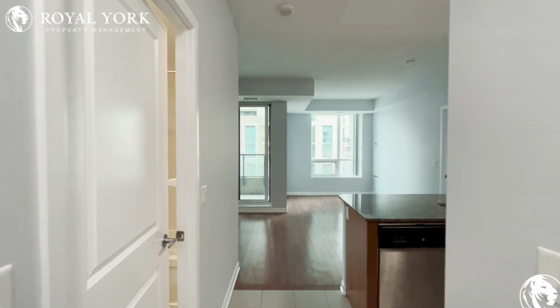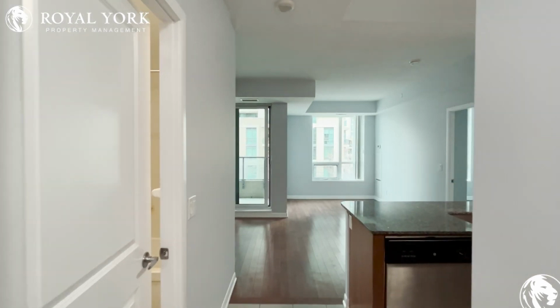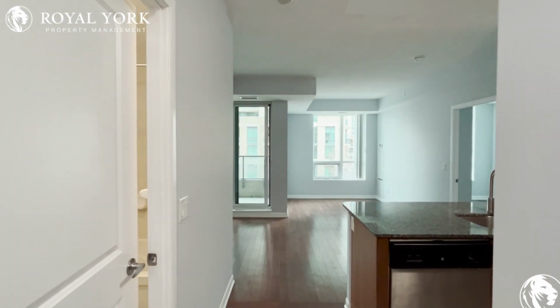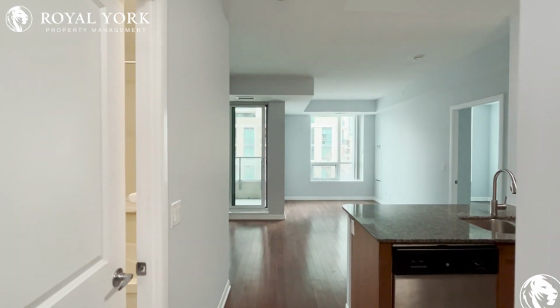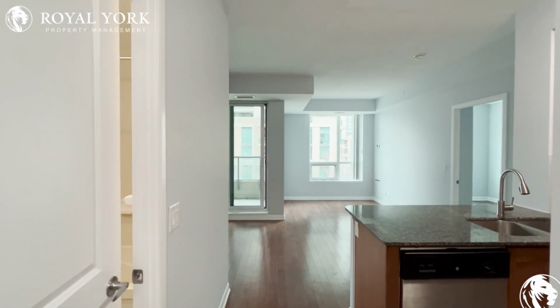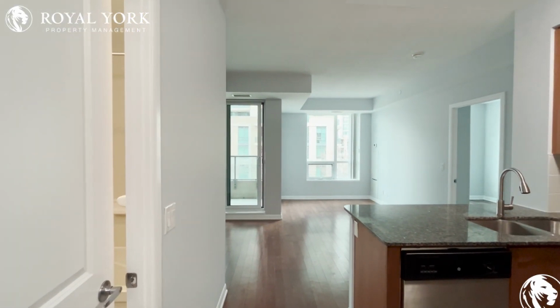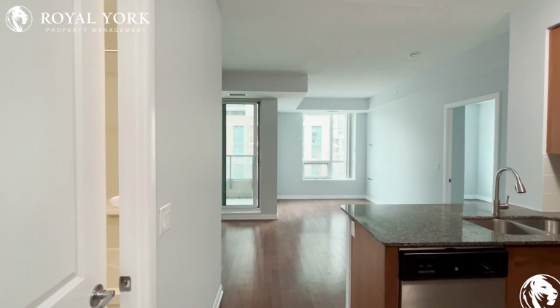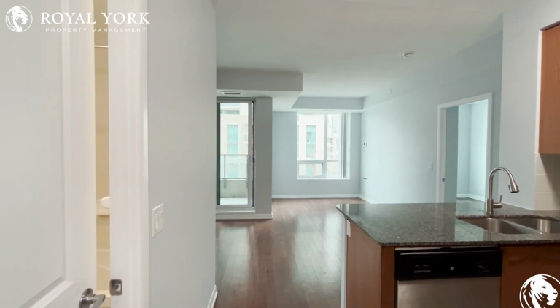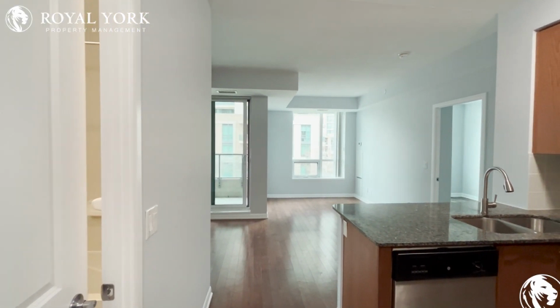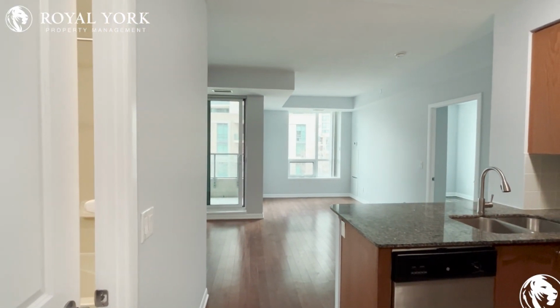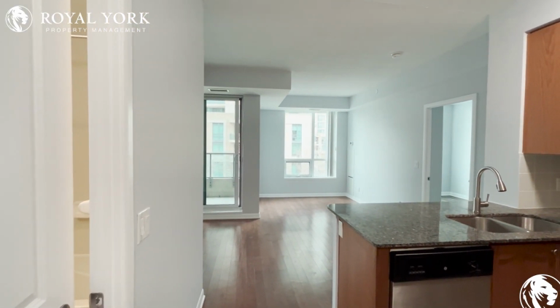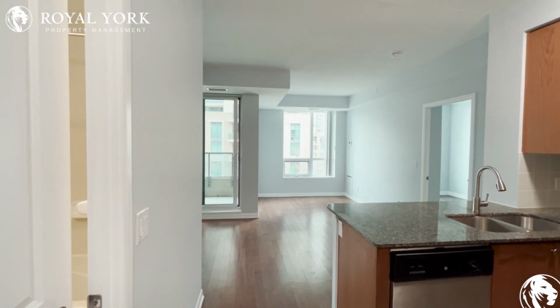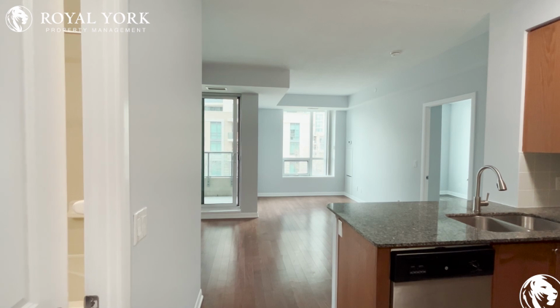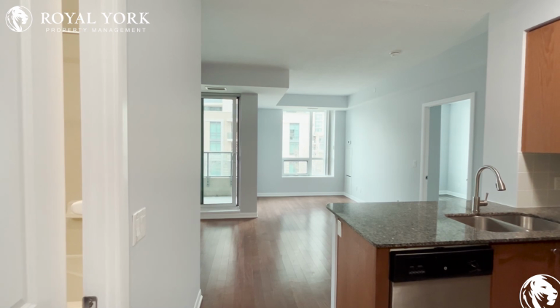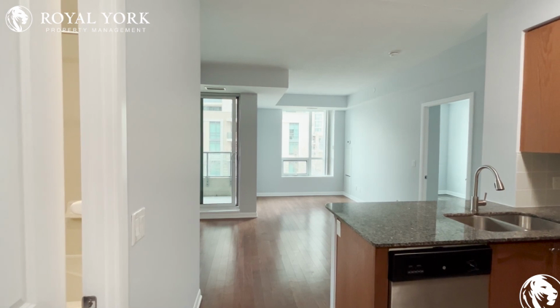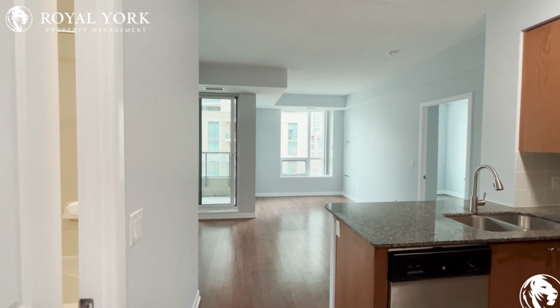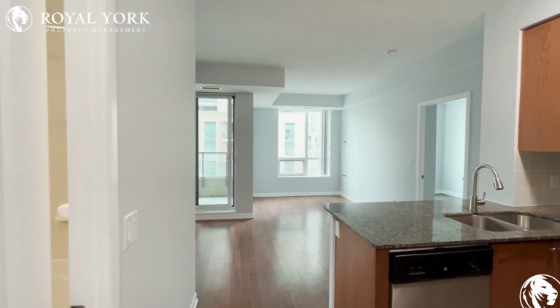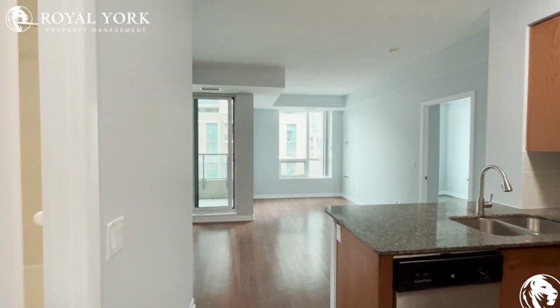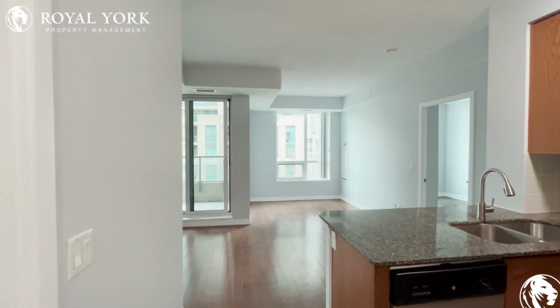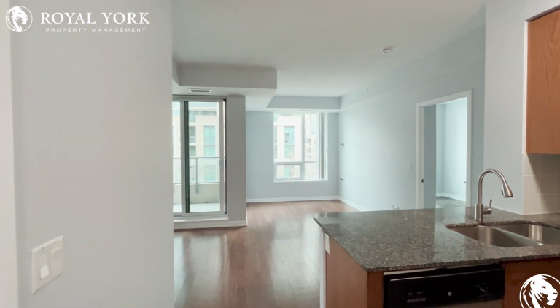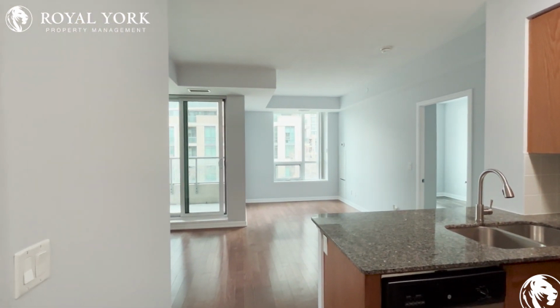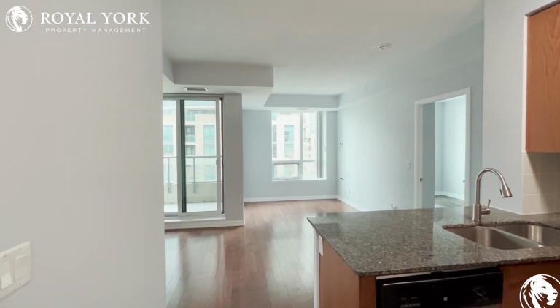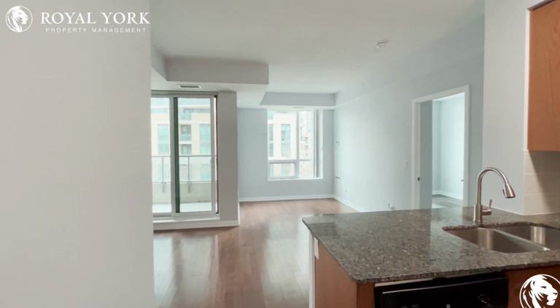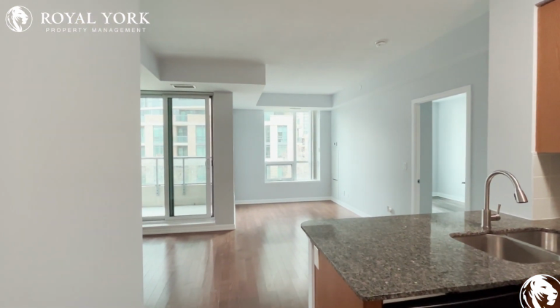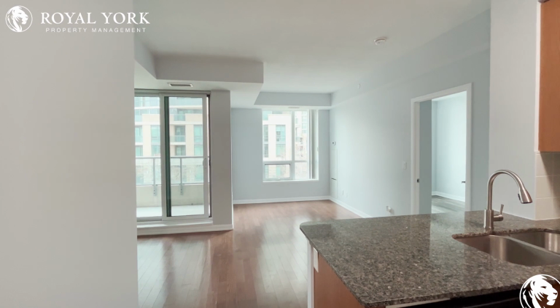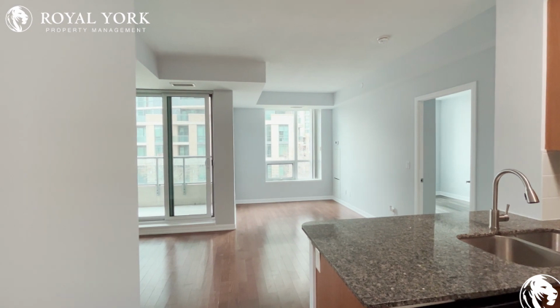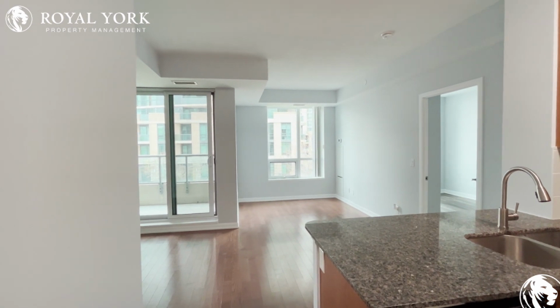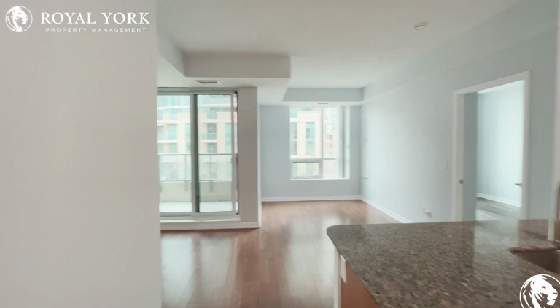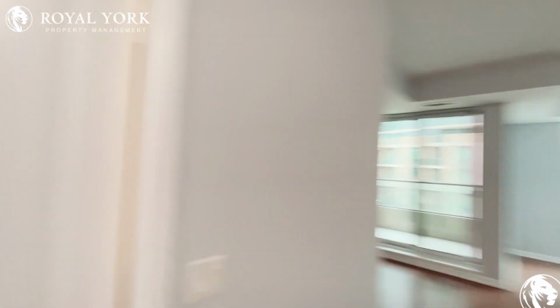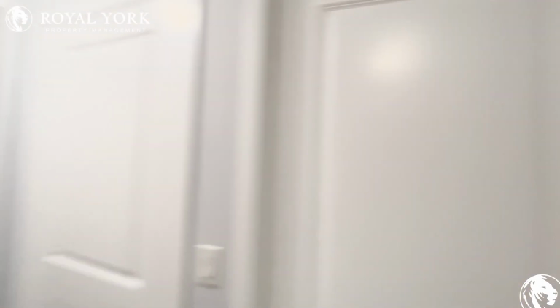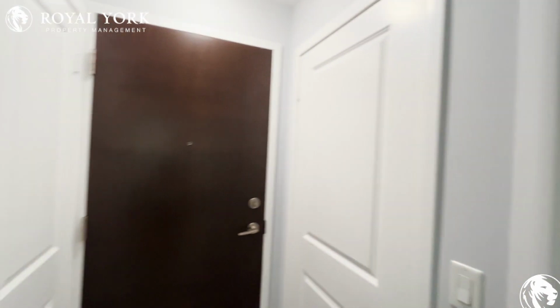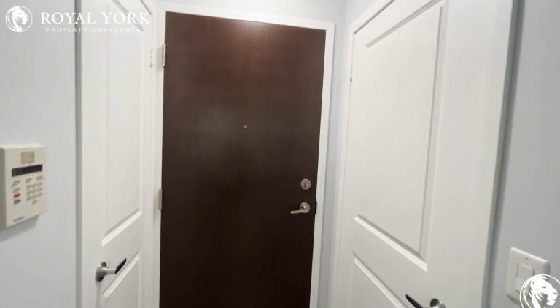Hello and welcome to unit 211 located at 215 Sherway Gardens, Etobicoke, listed by Royal York Property Management for lease. This is a one bed, one bath property — this is the entry to the unit.